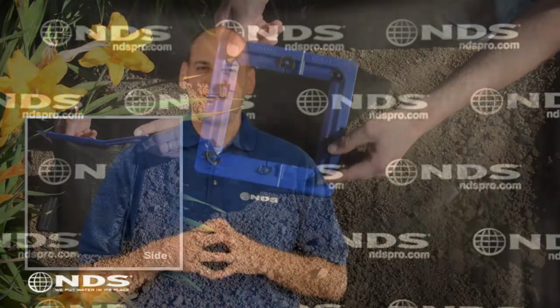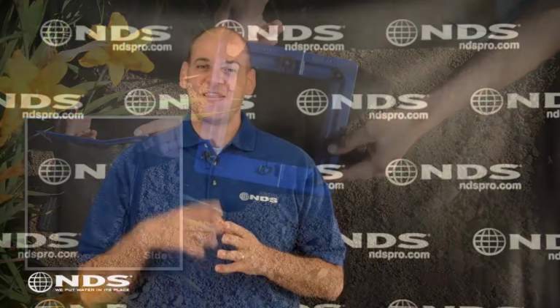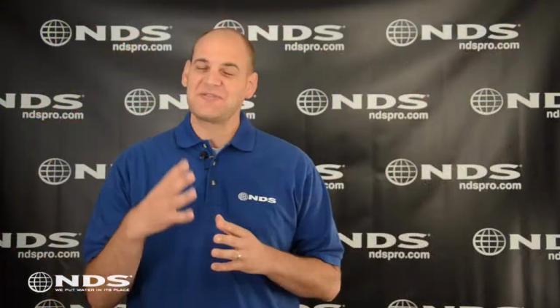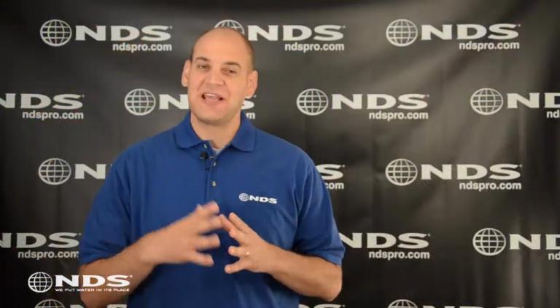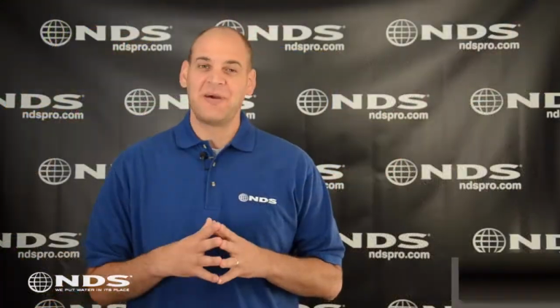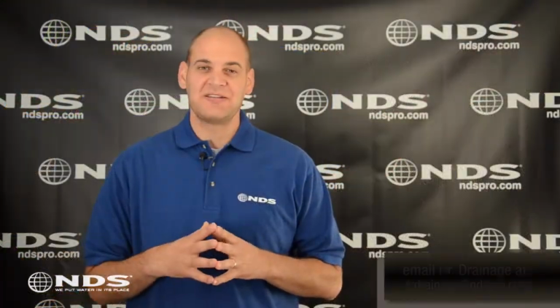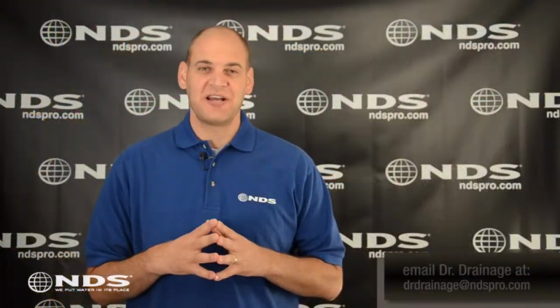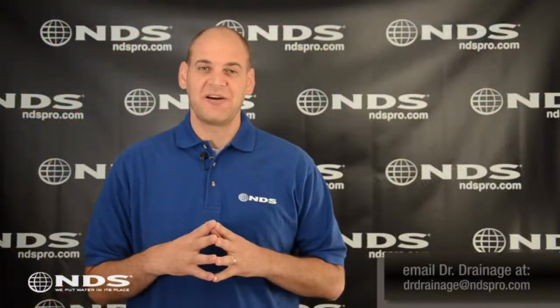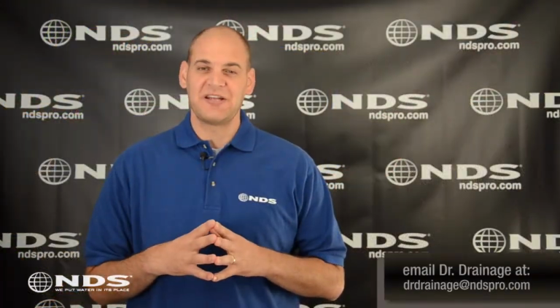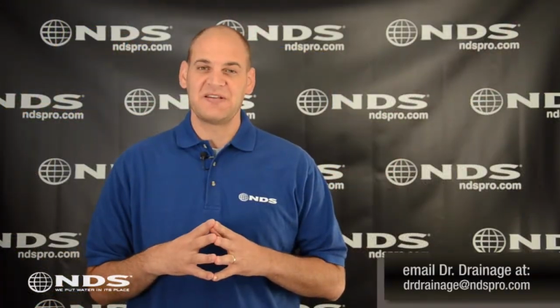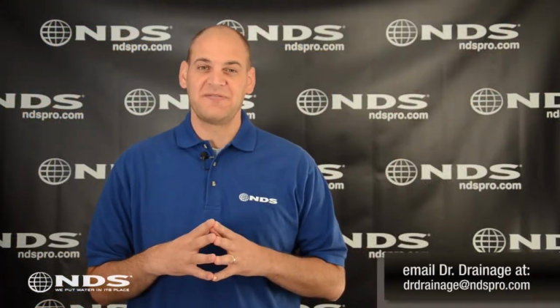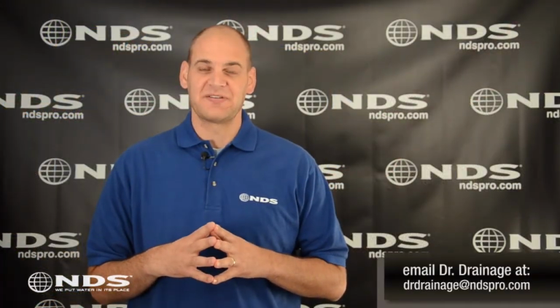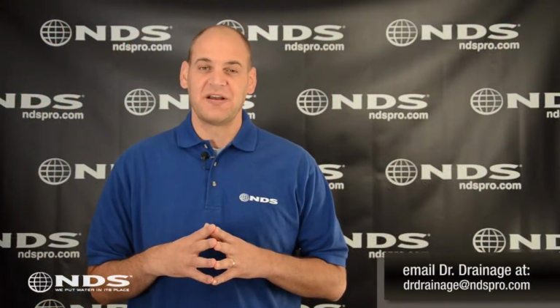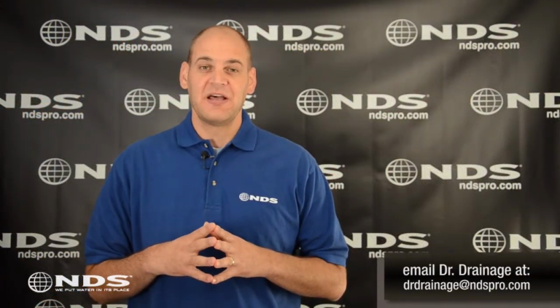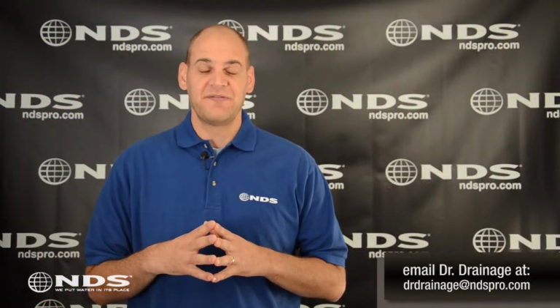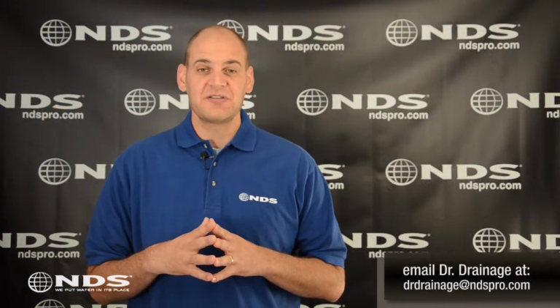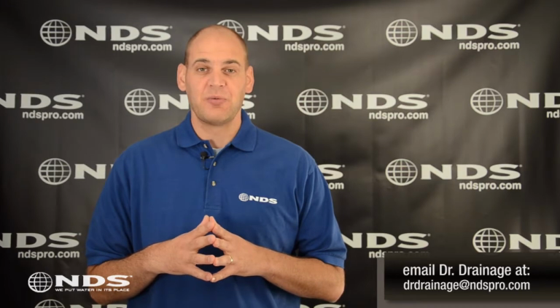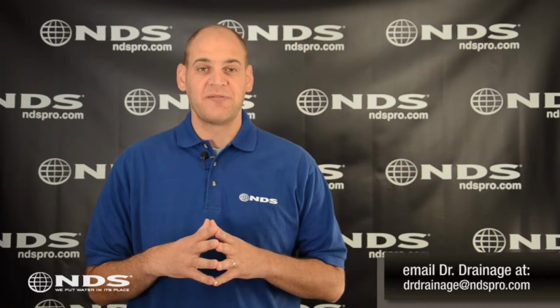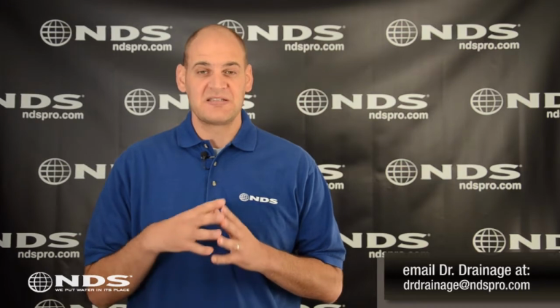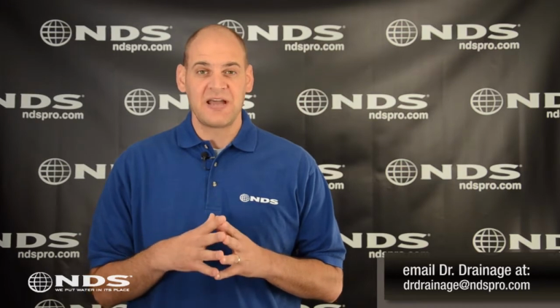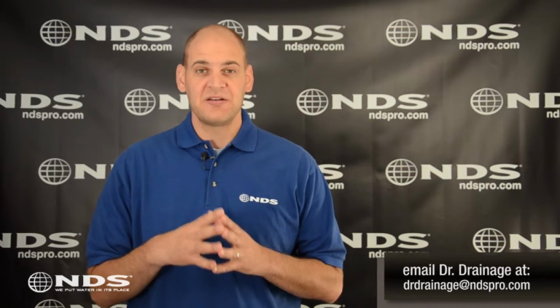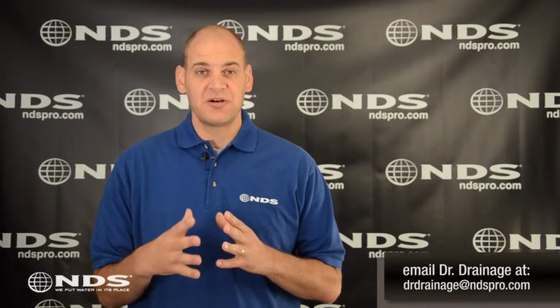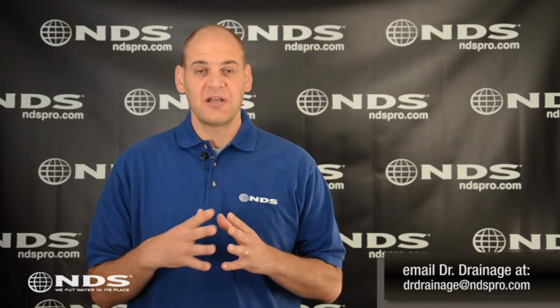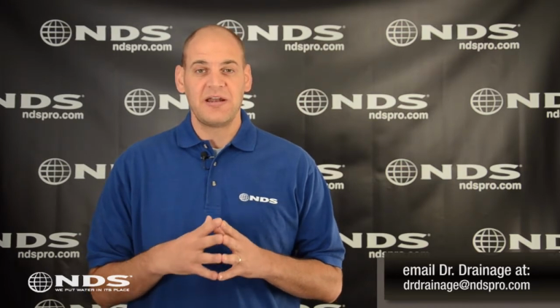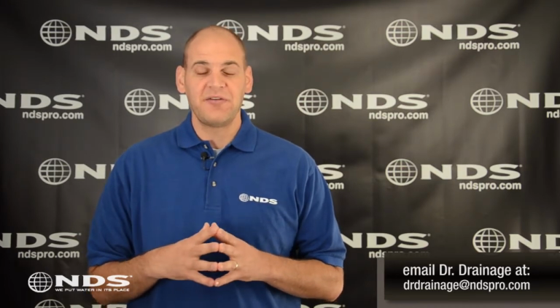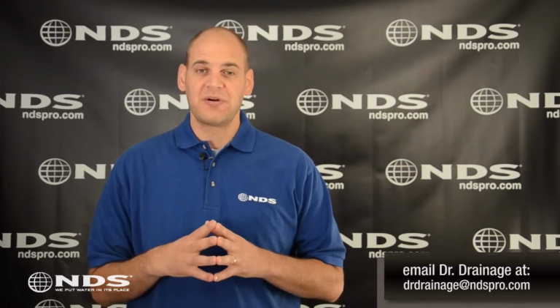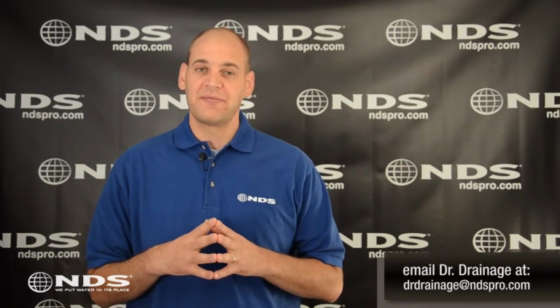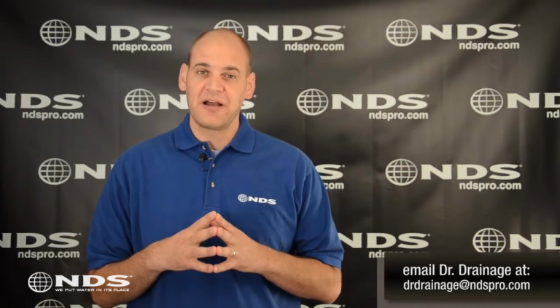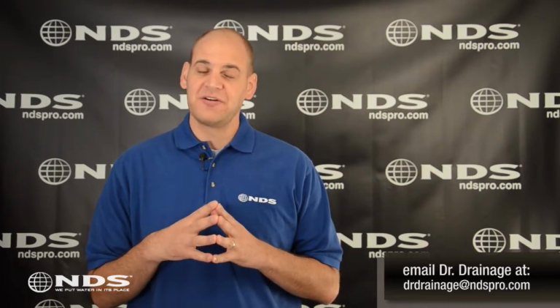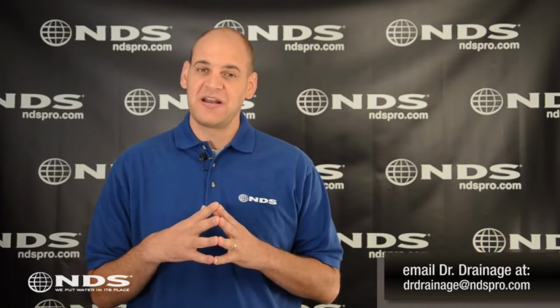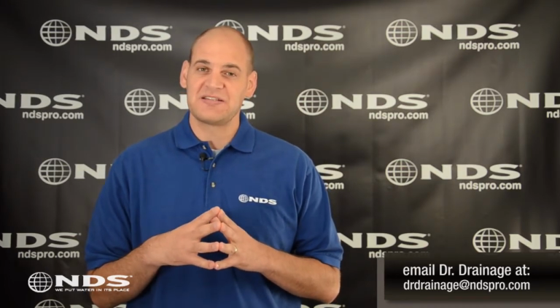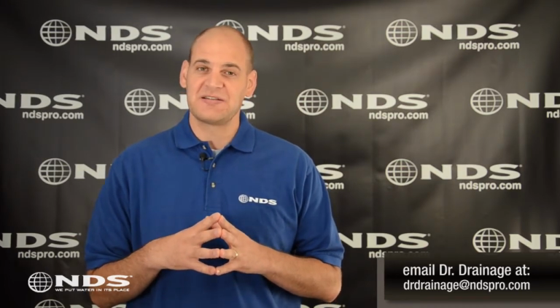Thanks for taking a minute to check out our catch basin filter. The filter will prevent sand, dirt, and other debris from clogging your drainage system.